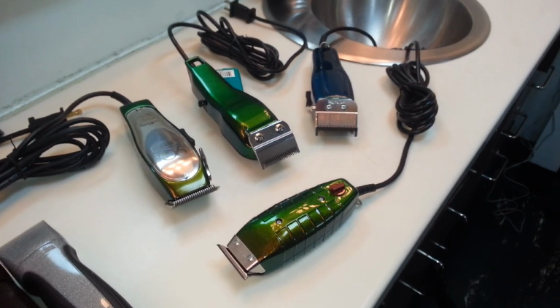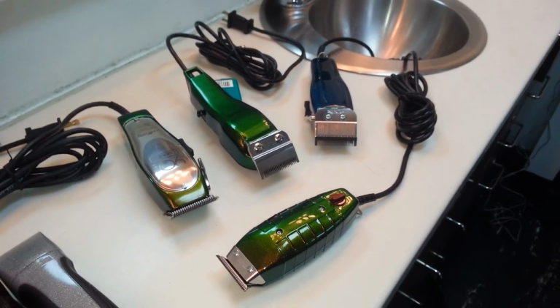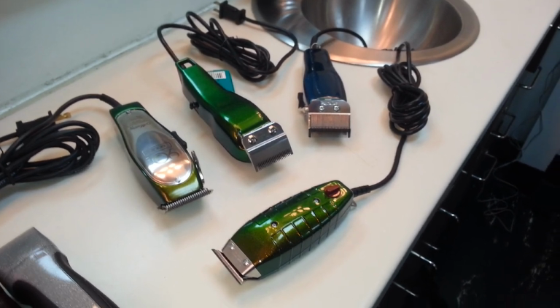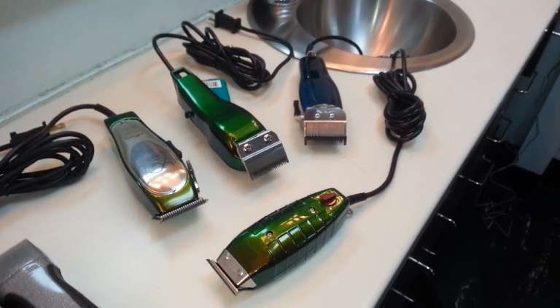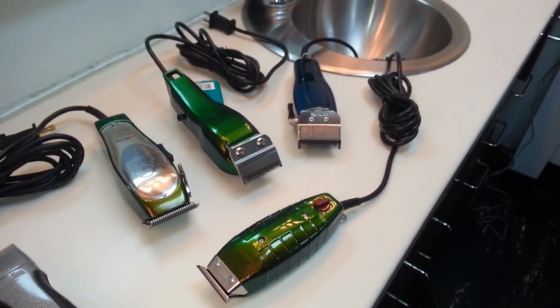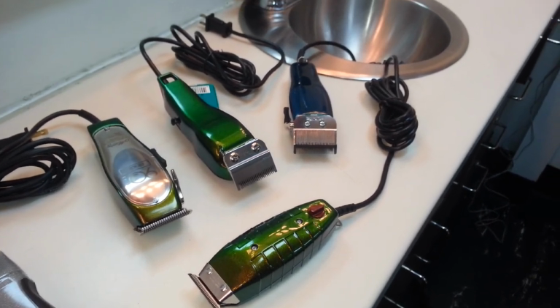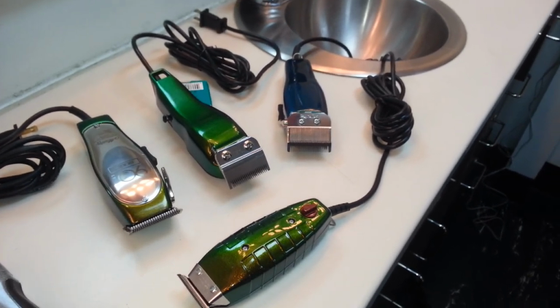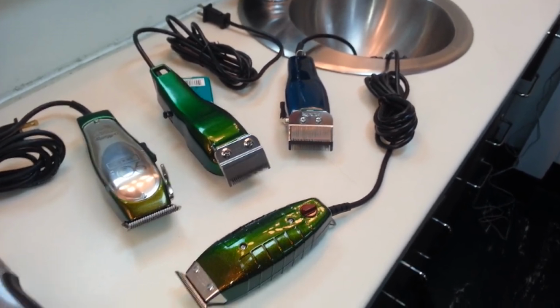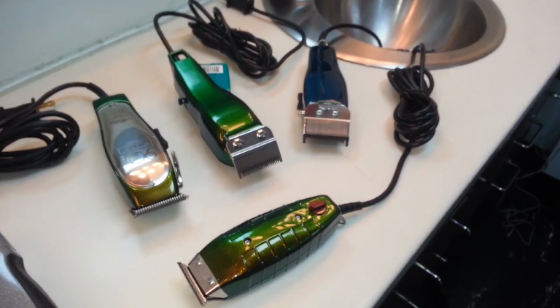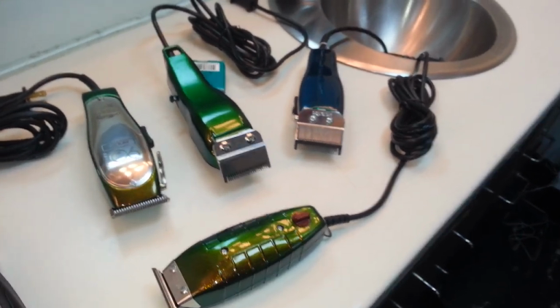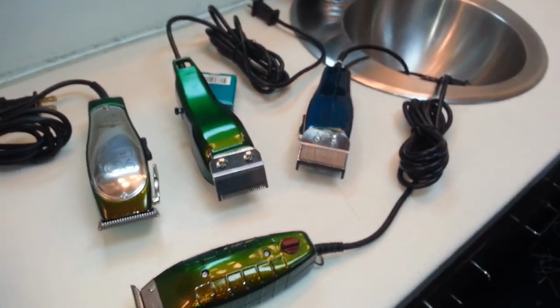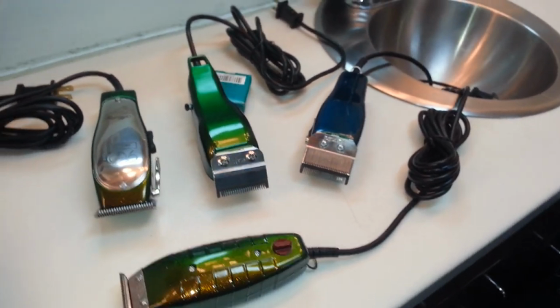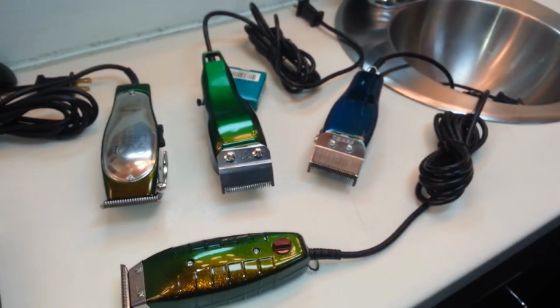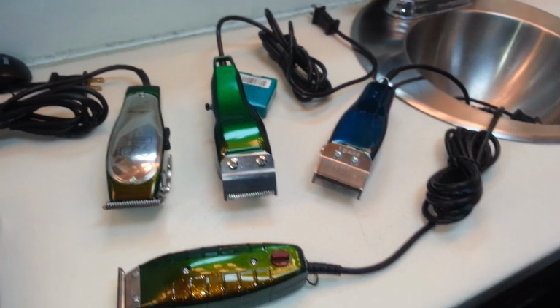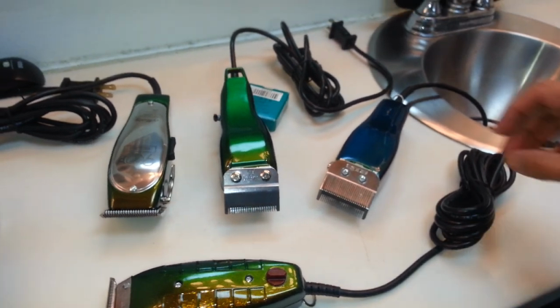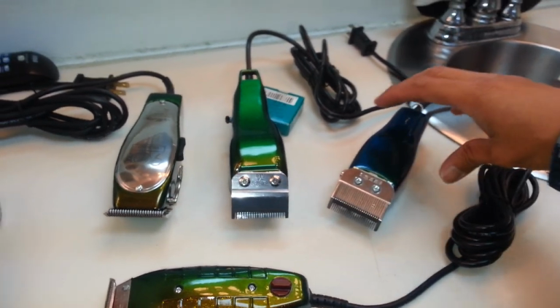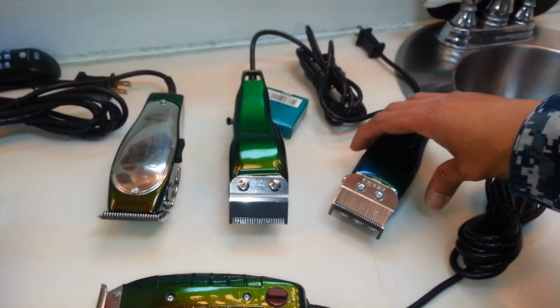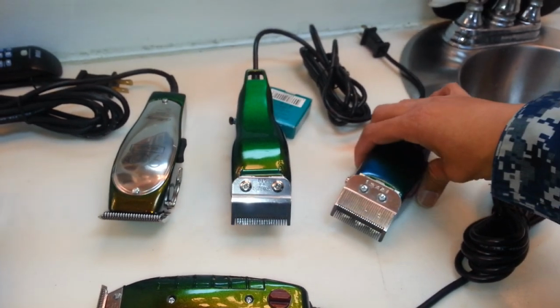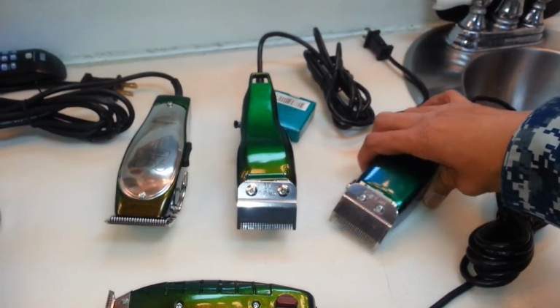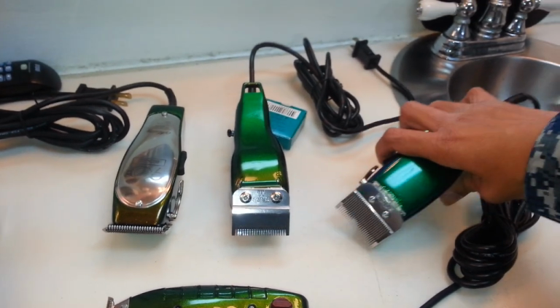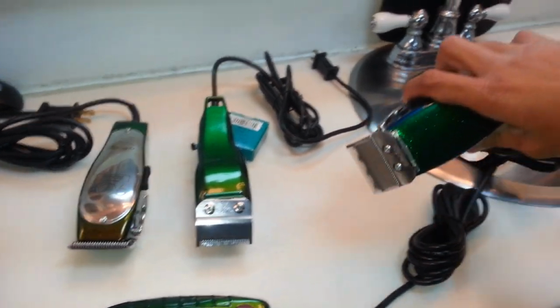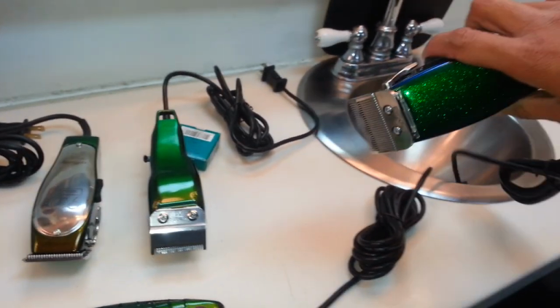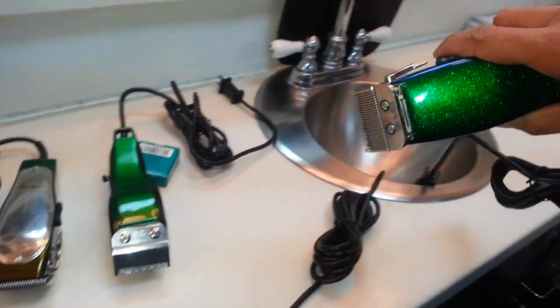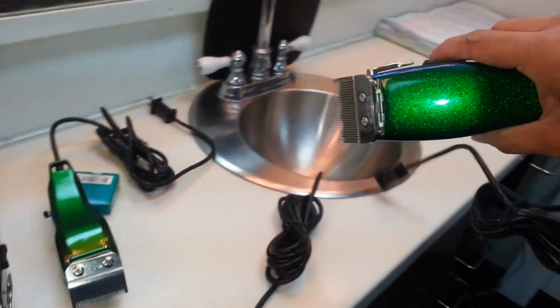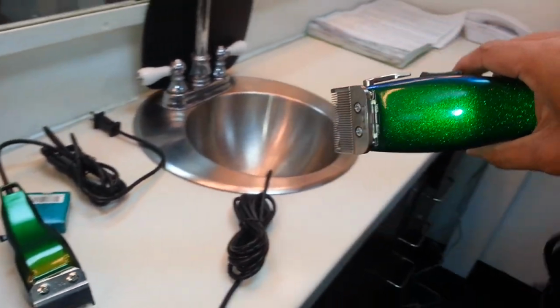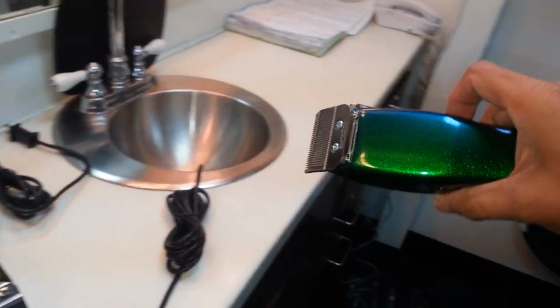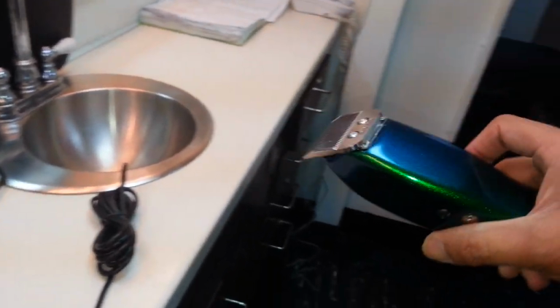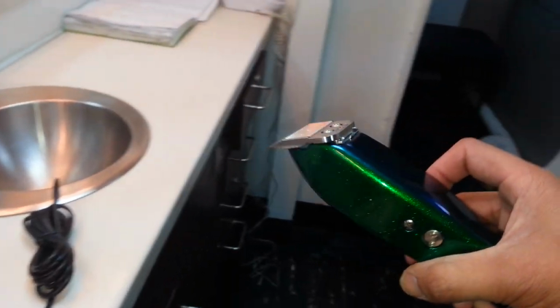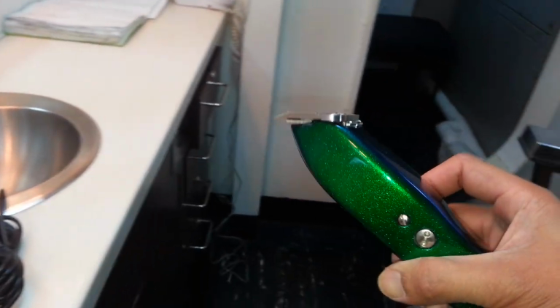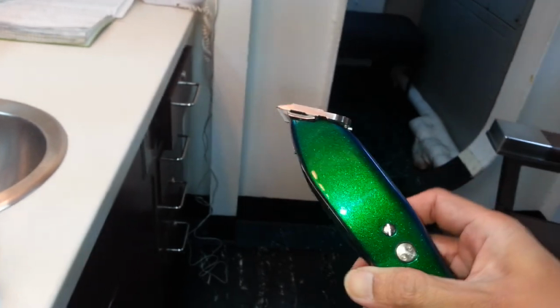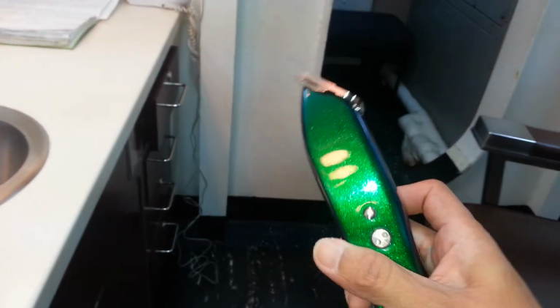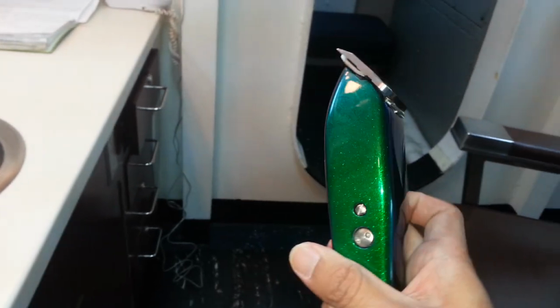What up YouTube, Art Barbera. Got that flip-flop paint, that chameleon for you. Just that blue to green.